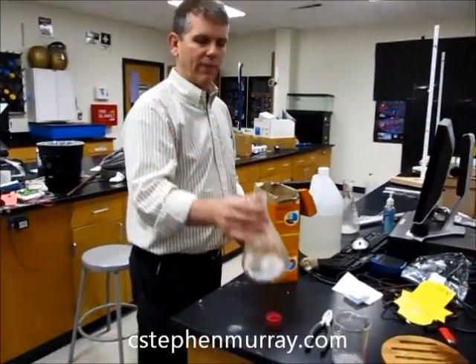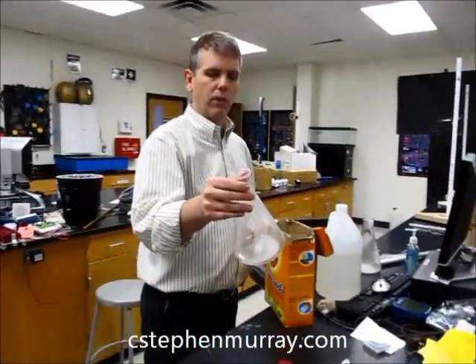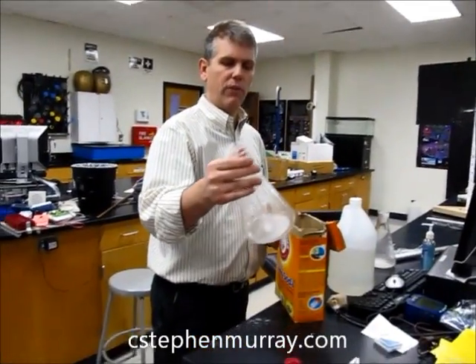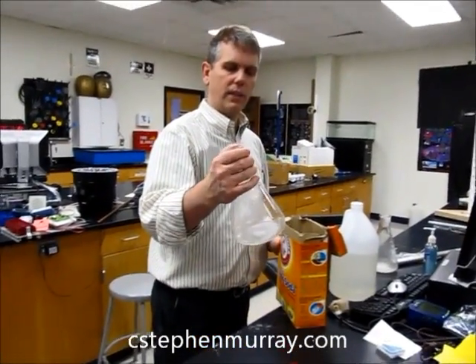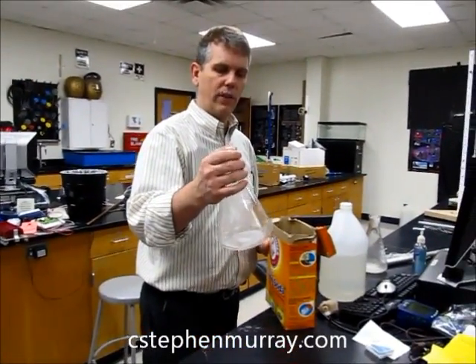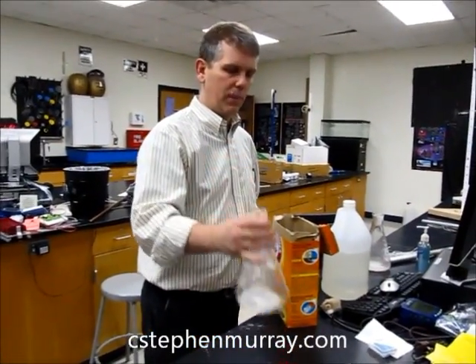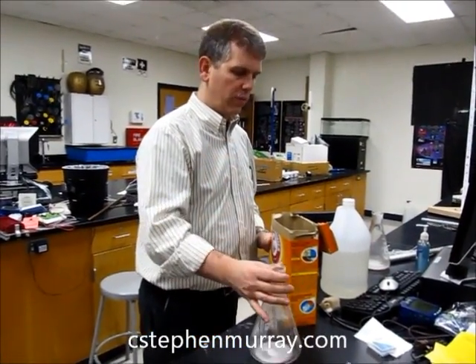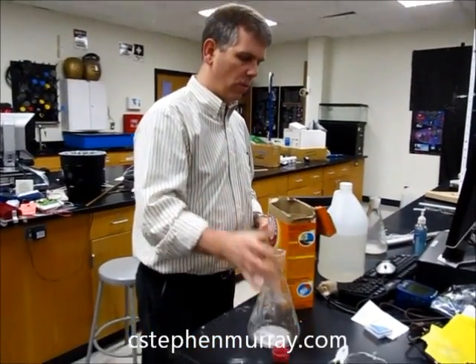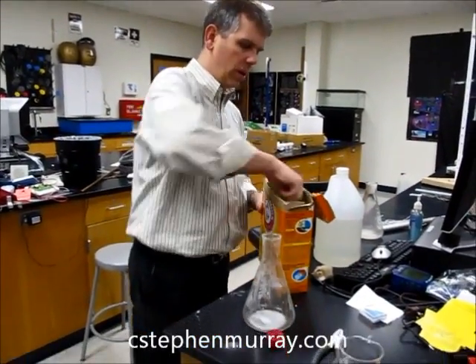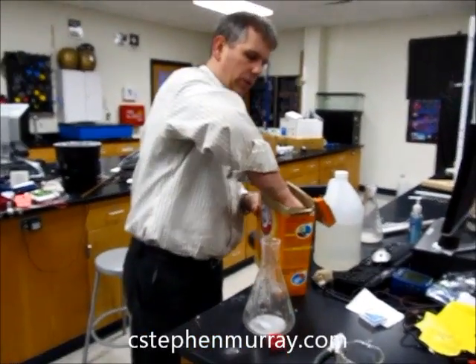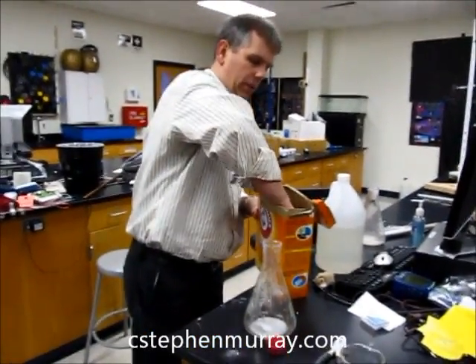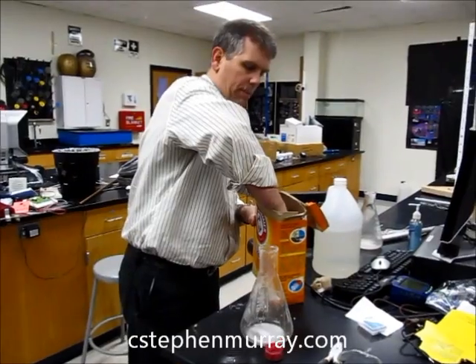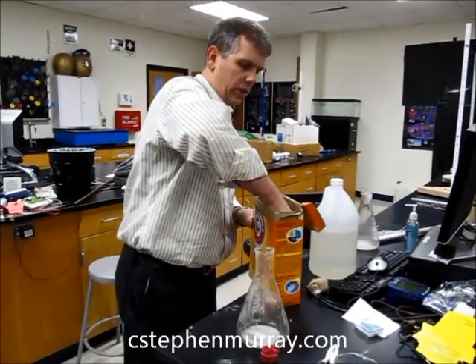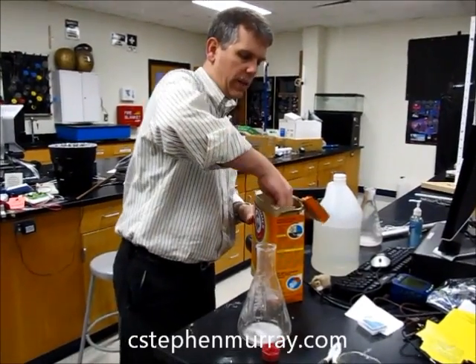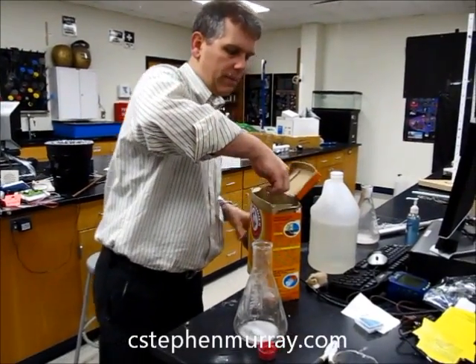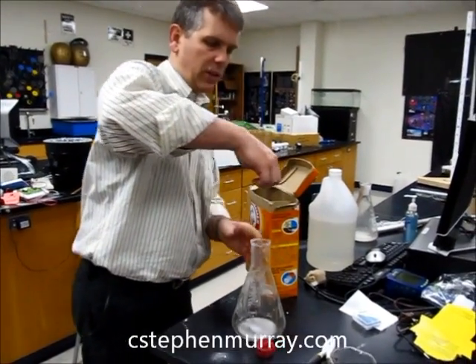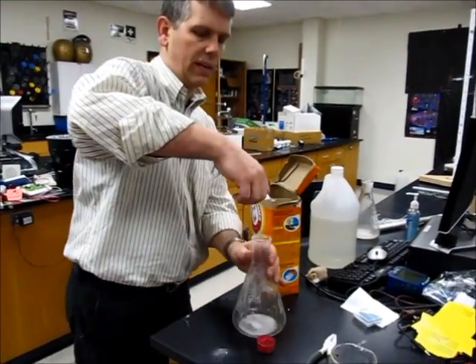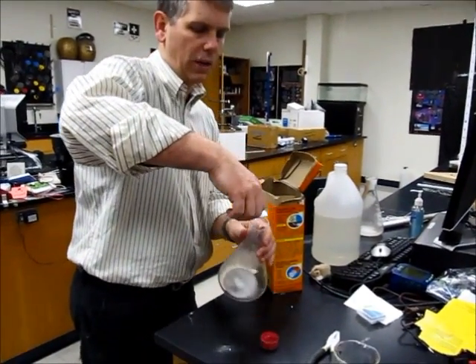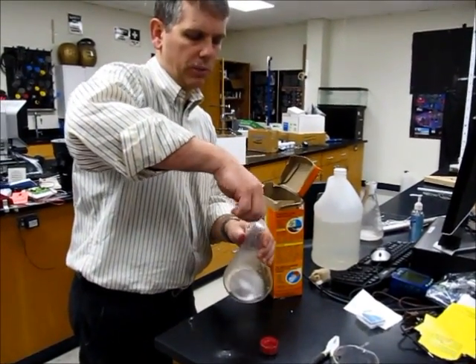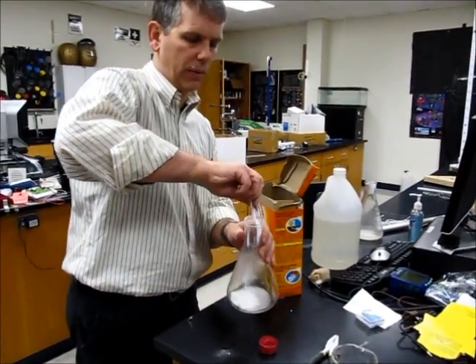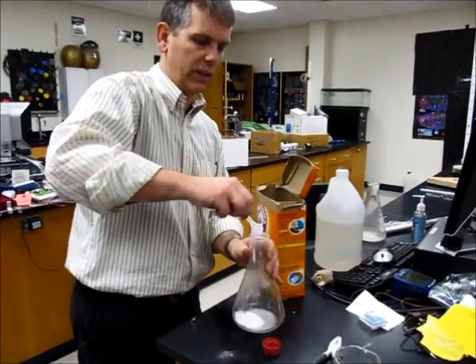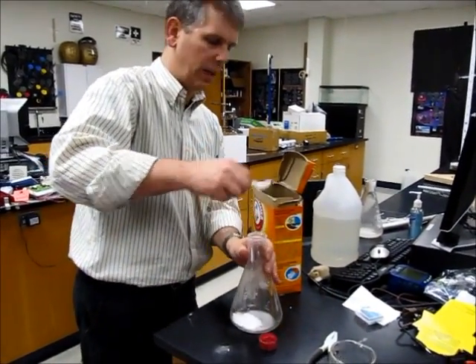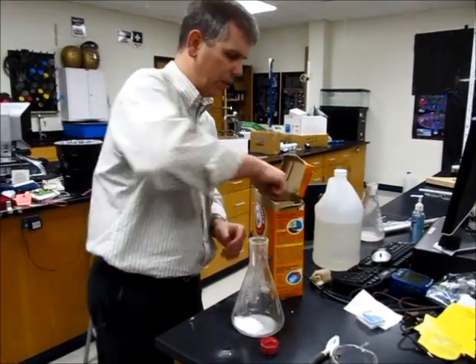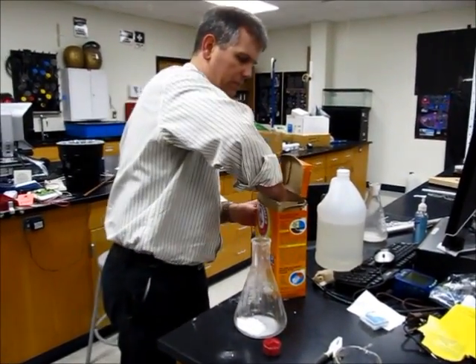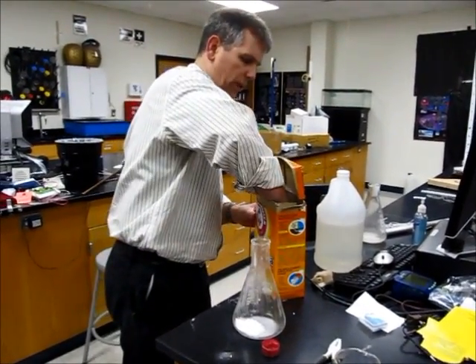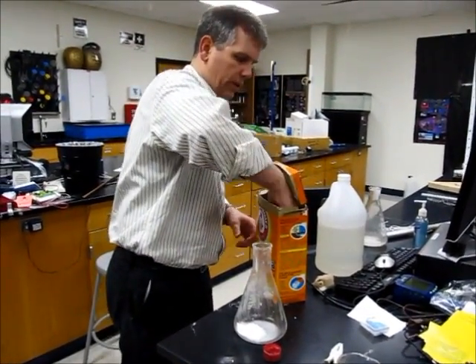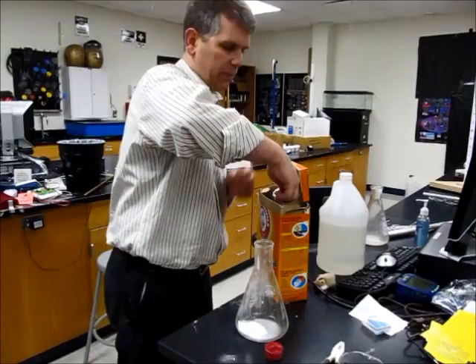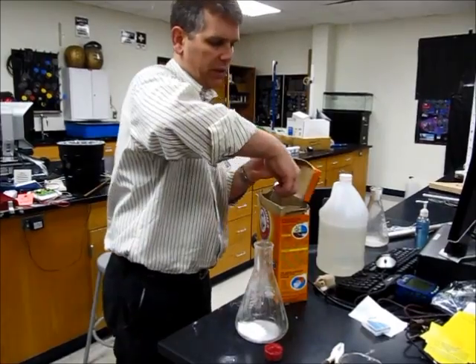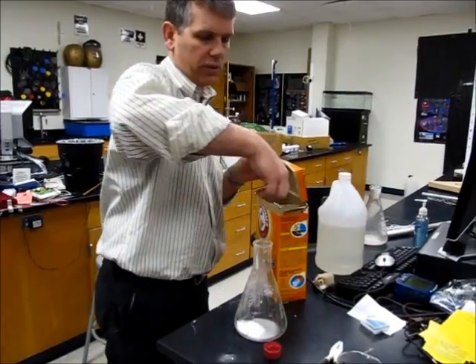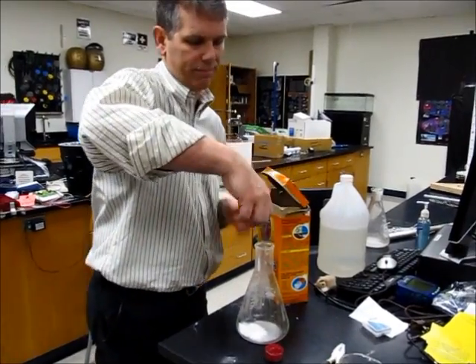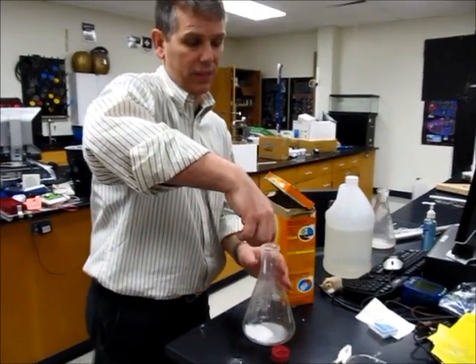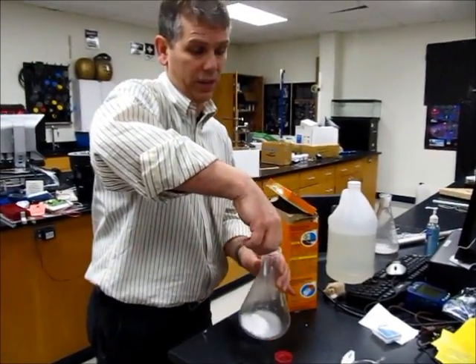I have an Erlenmeyer flask, obviously been used before. We're going to put a little bit of baking soda in it — not sure how much I need. I'm sure the chemistry teachers and physics teachers out there would be well aware of this.